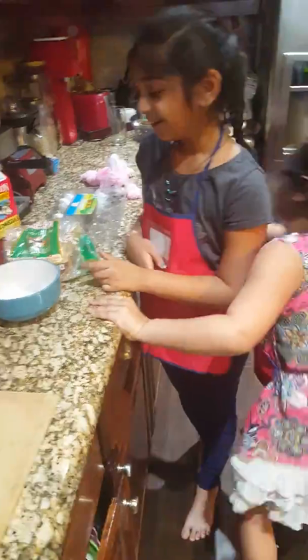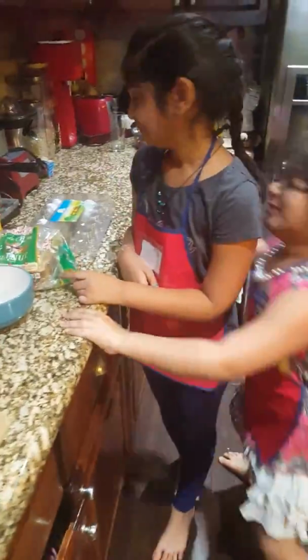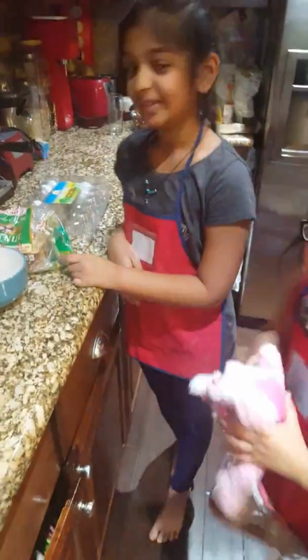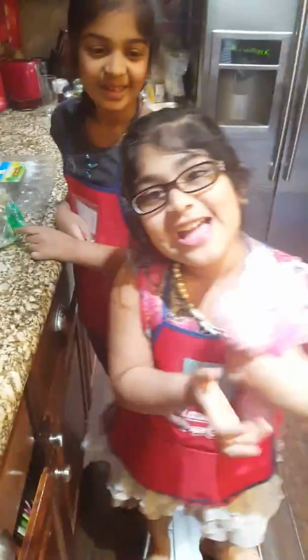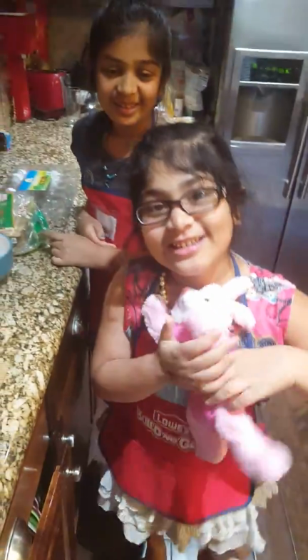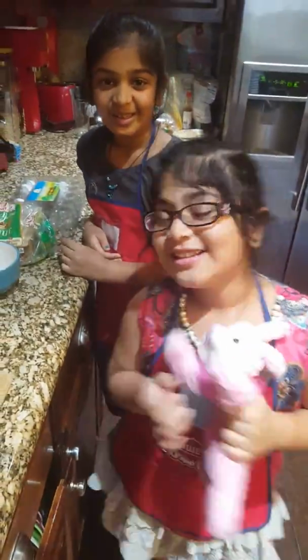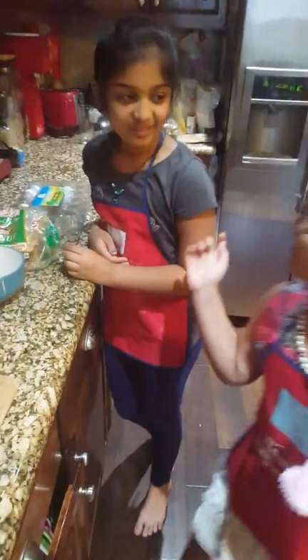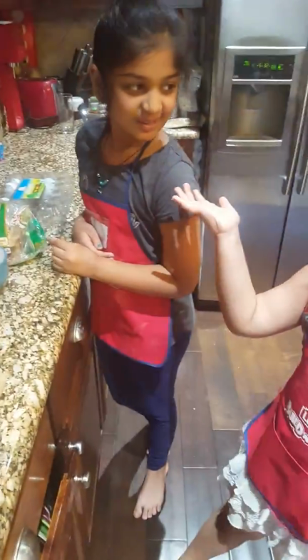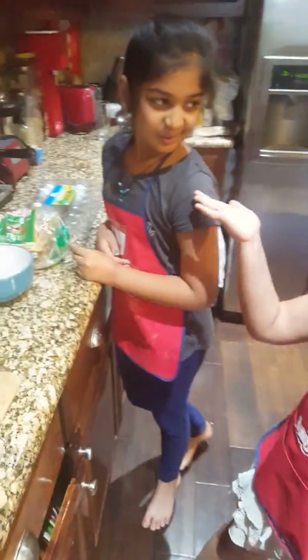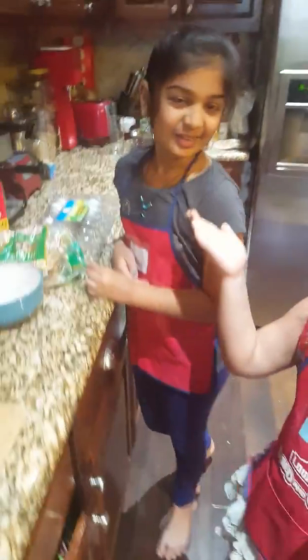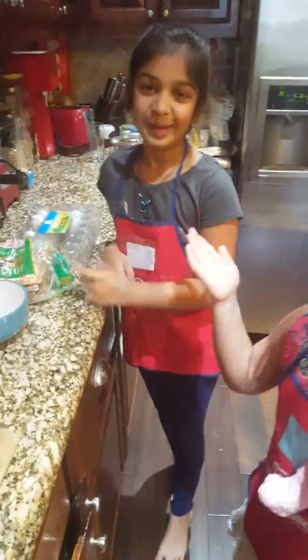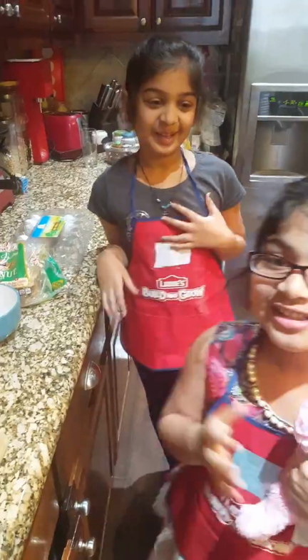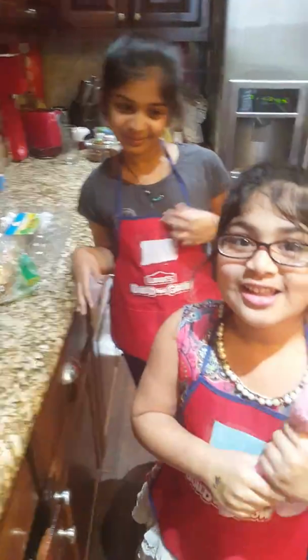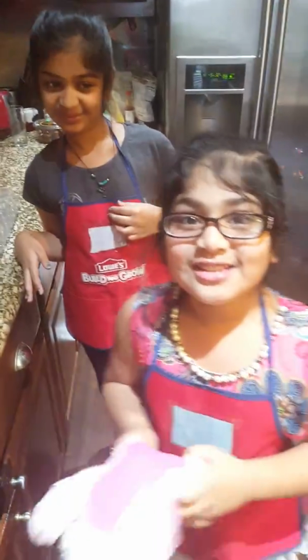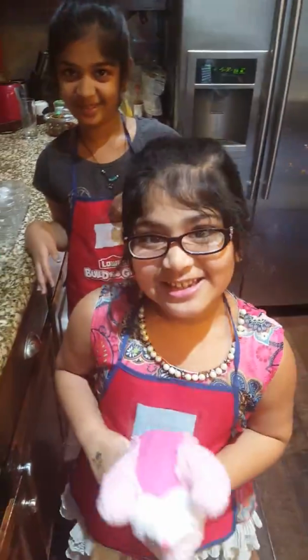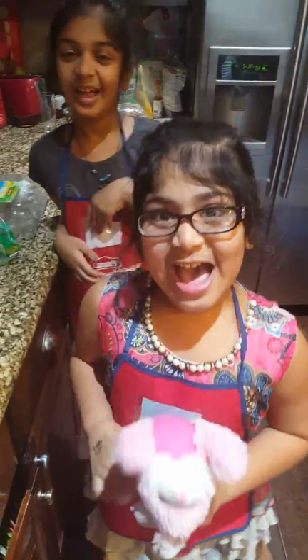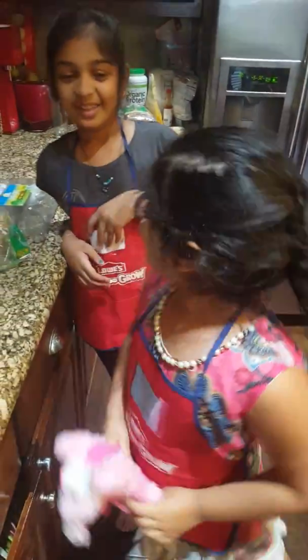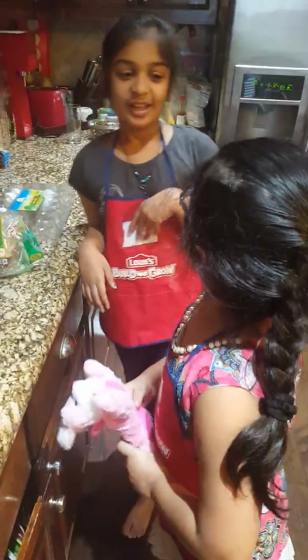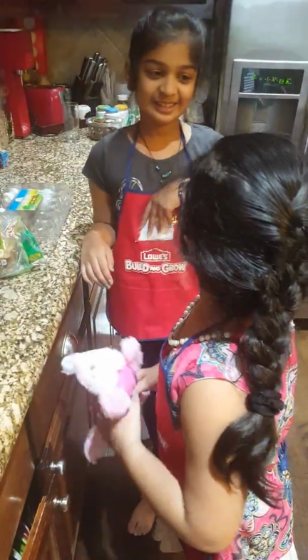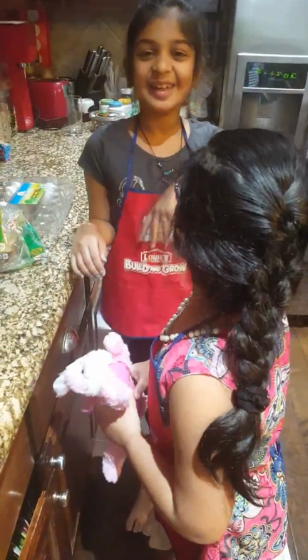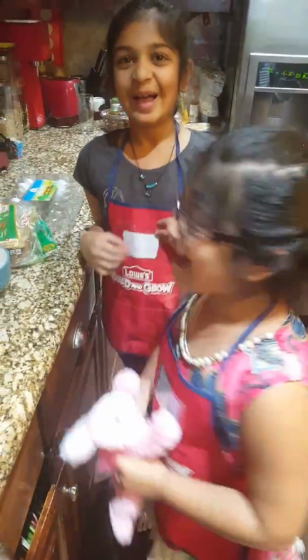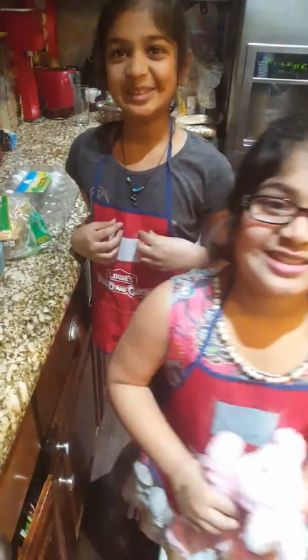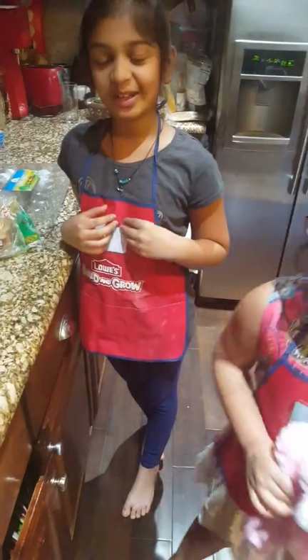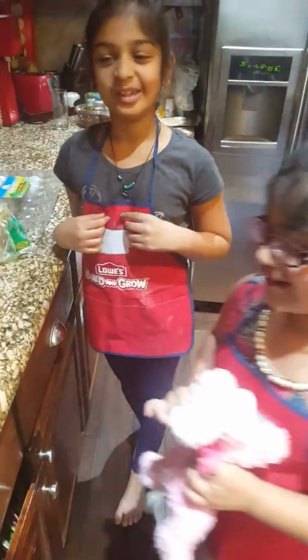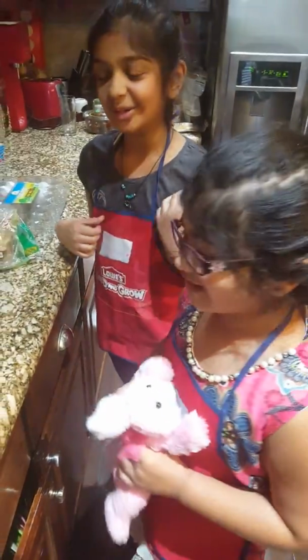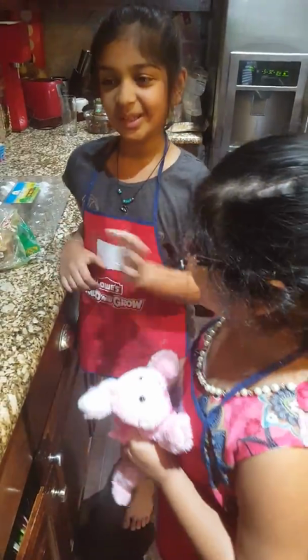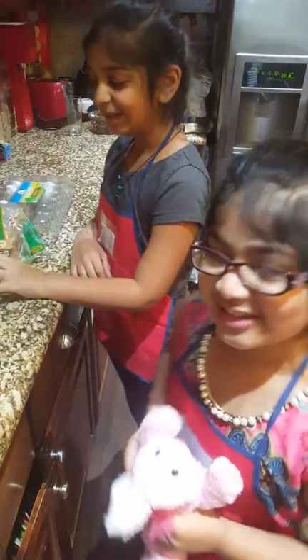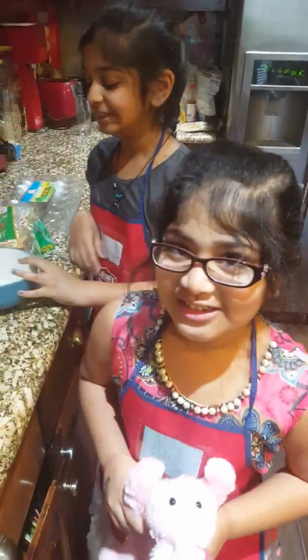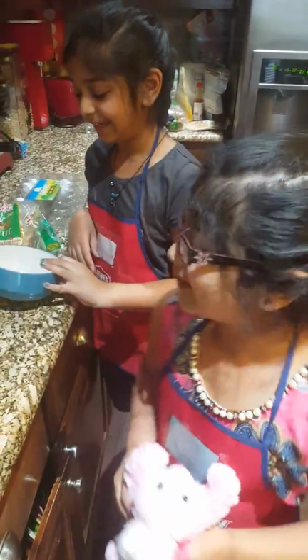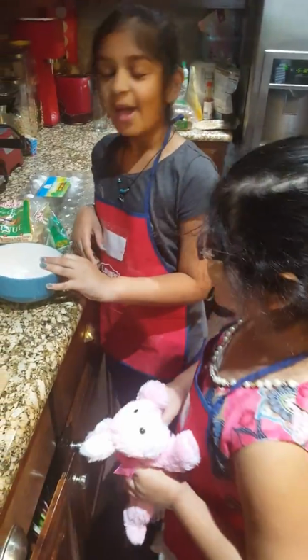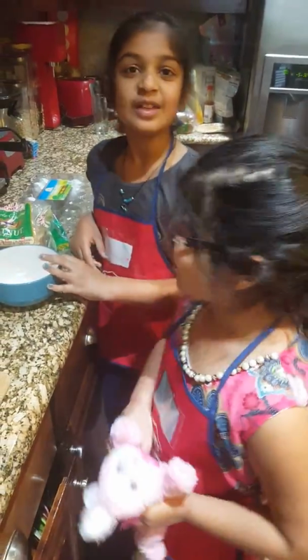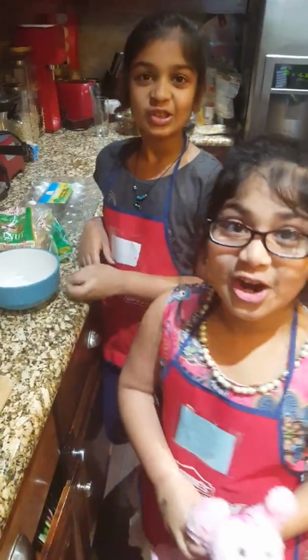Hey guys, it's Megana, it's Naina, and it's cooking class. In our cooking series, today we are going to make French toast.